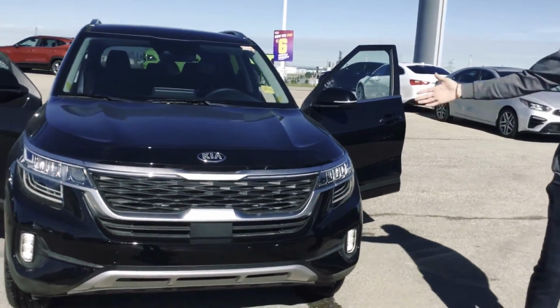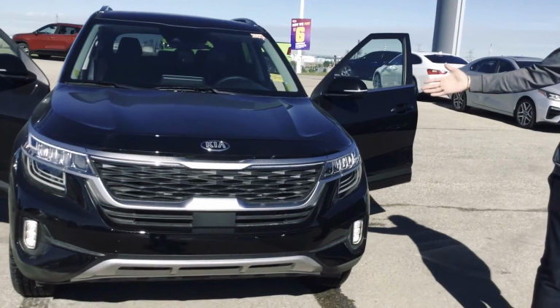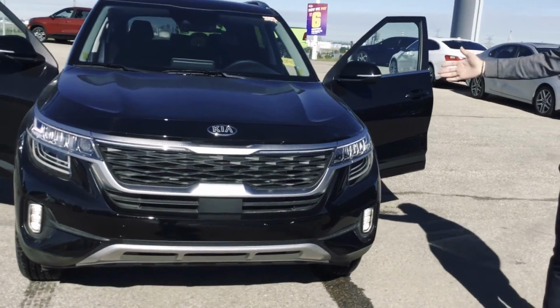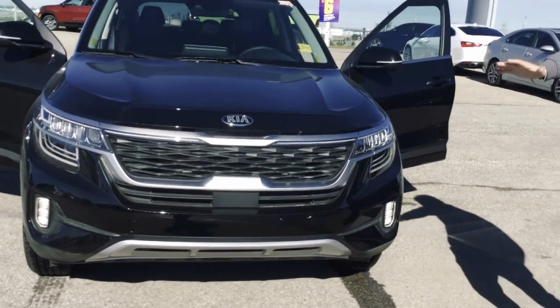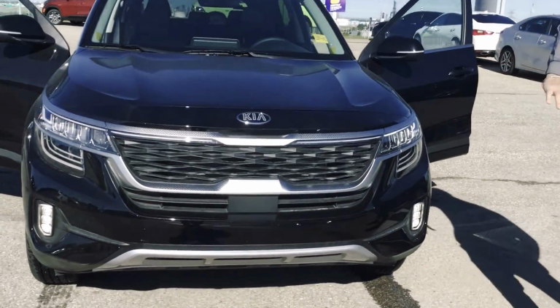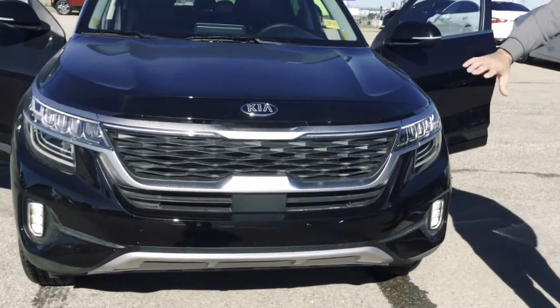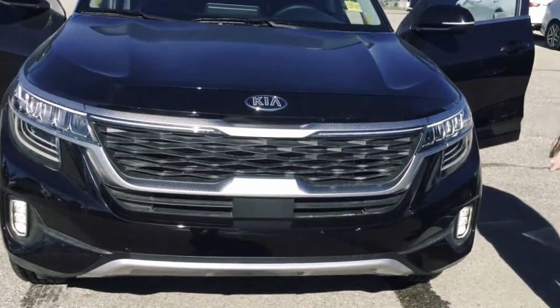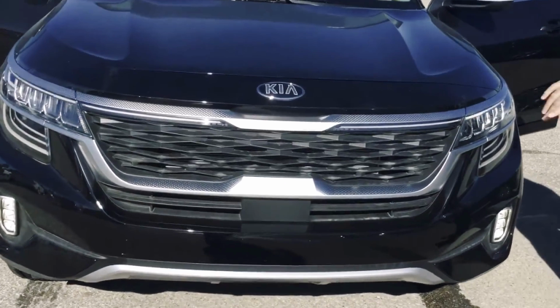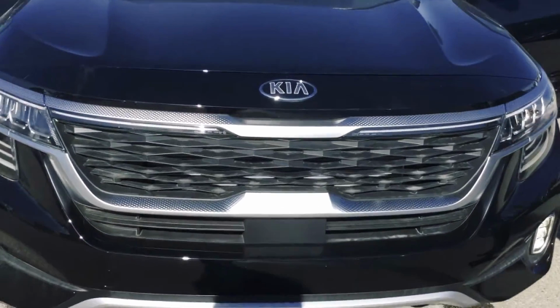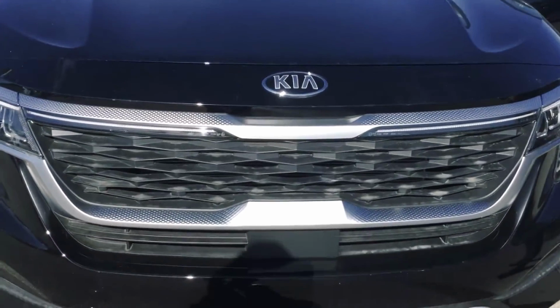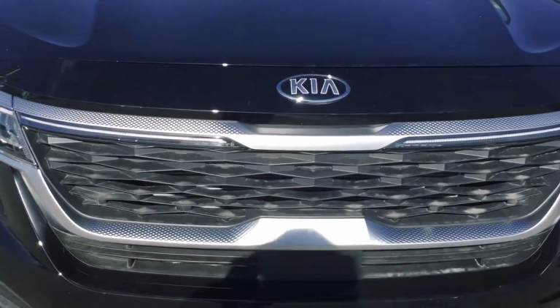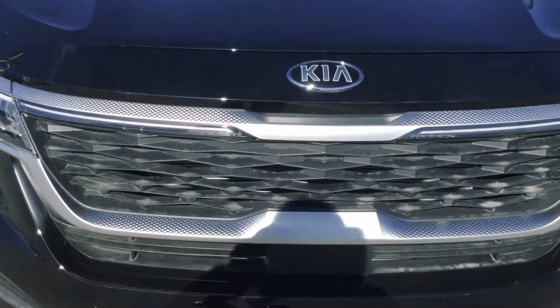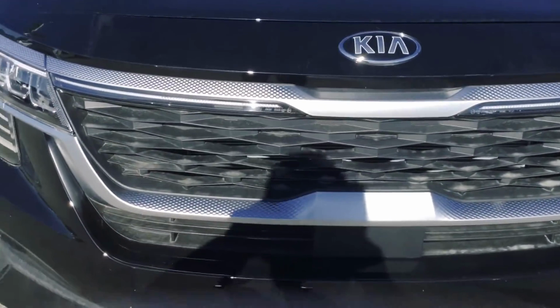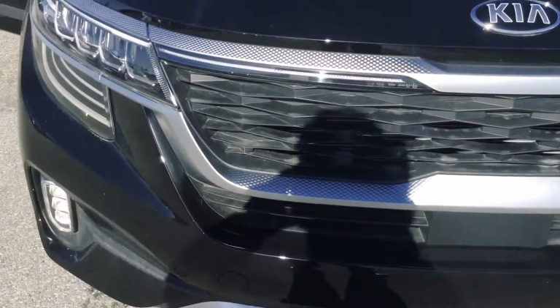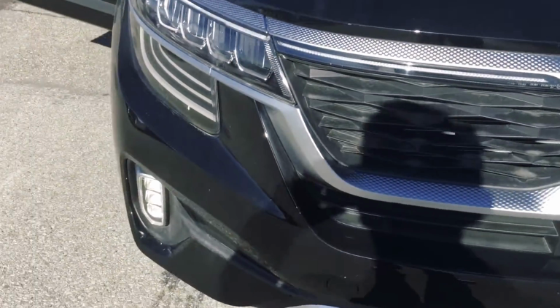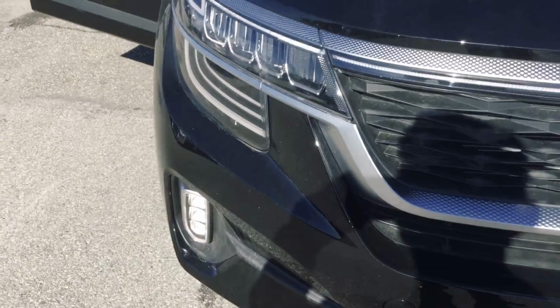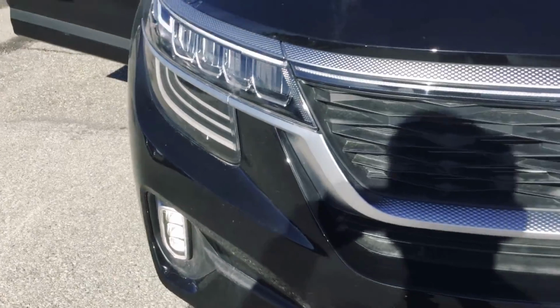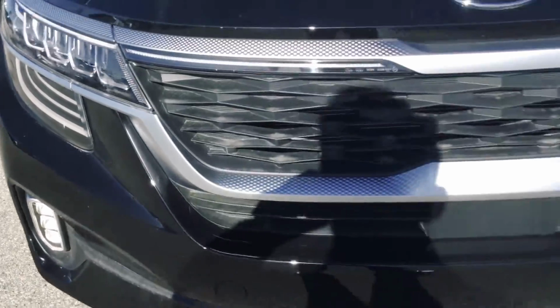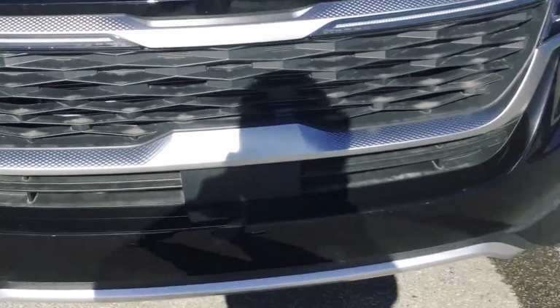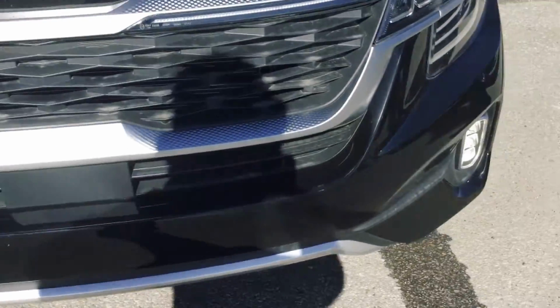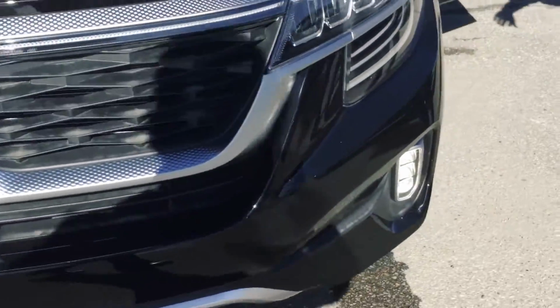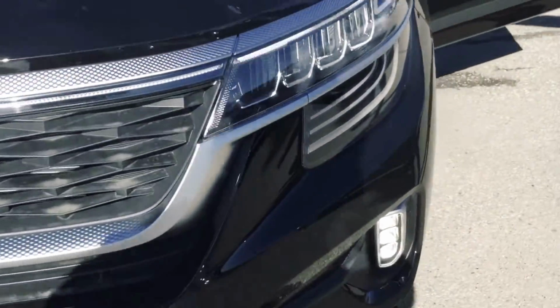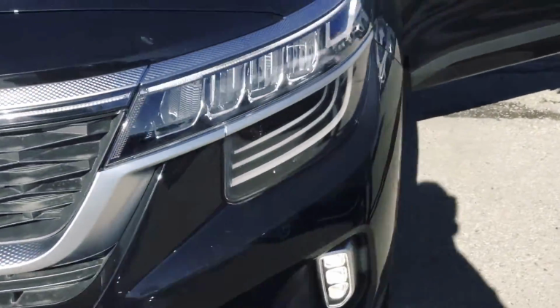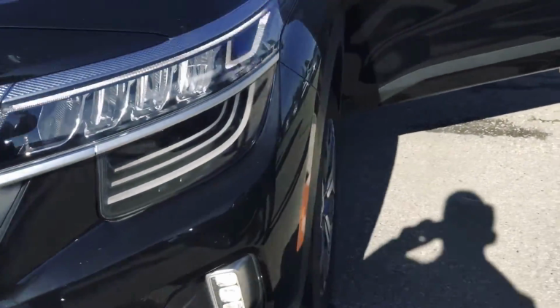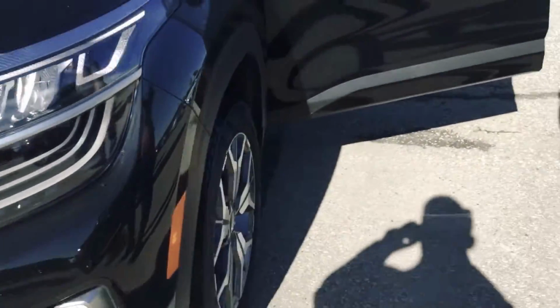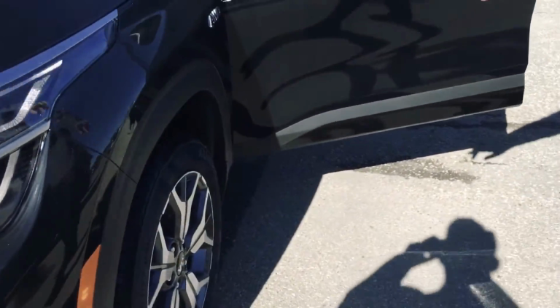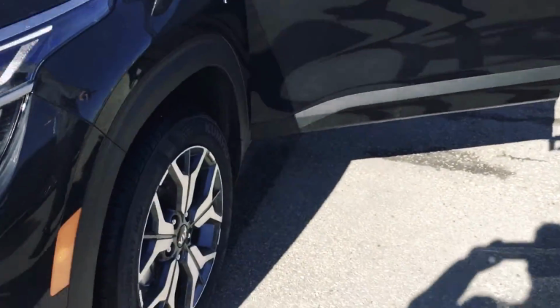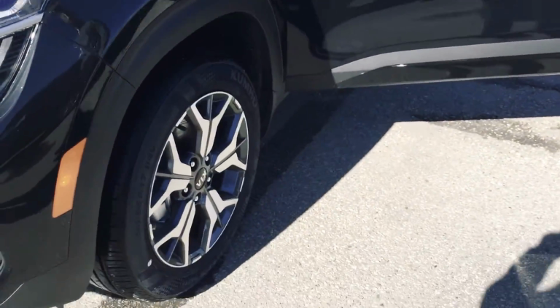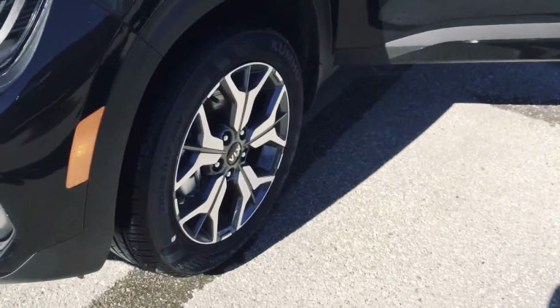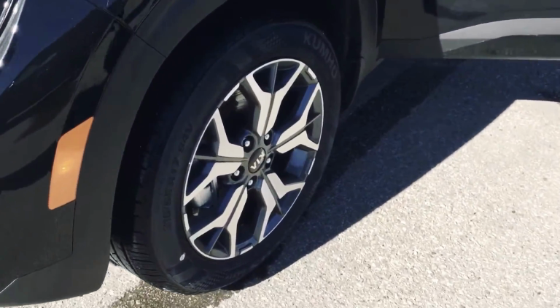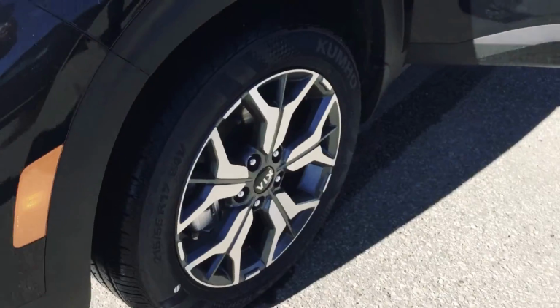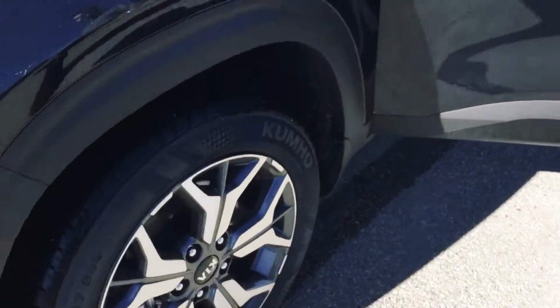This one has black daytime running LED headlights, and we've got fog lights on this as well. Beautiful black exterior finish, 18 inch wheels, all wheel drive.